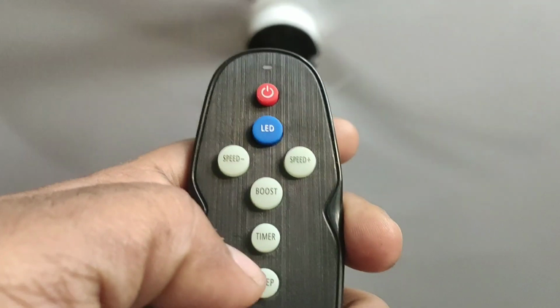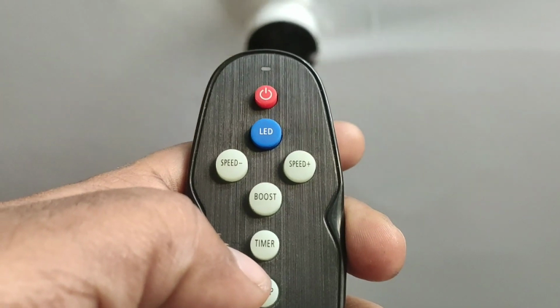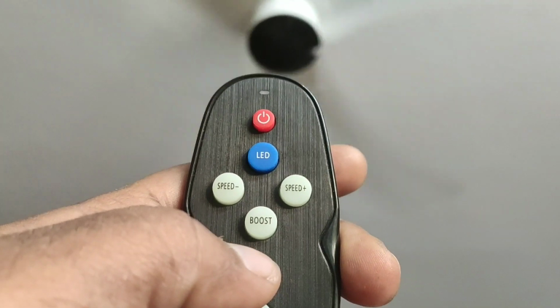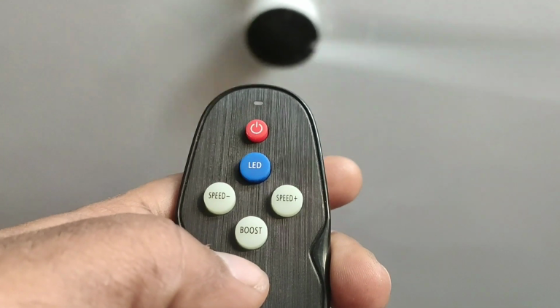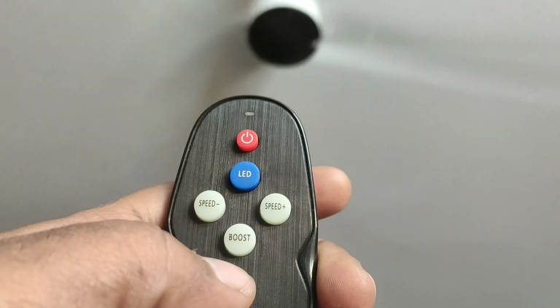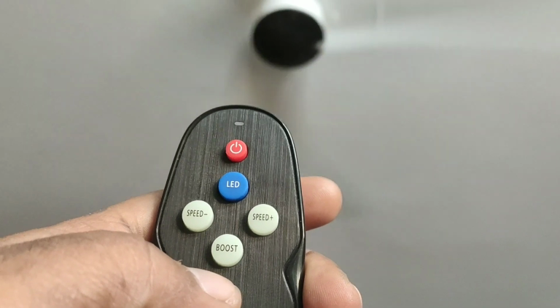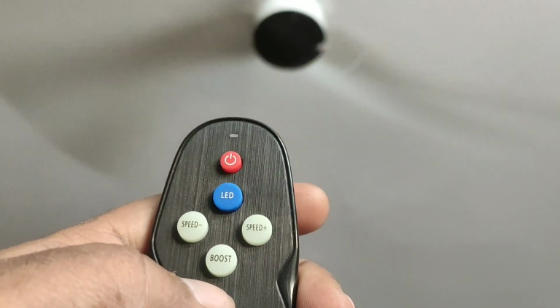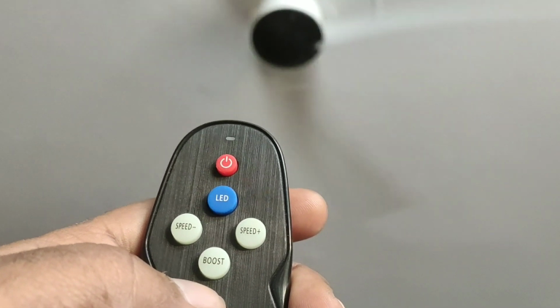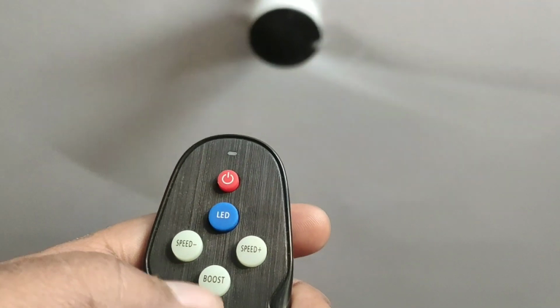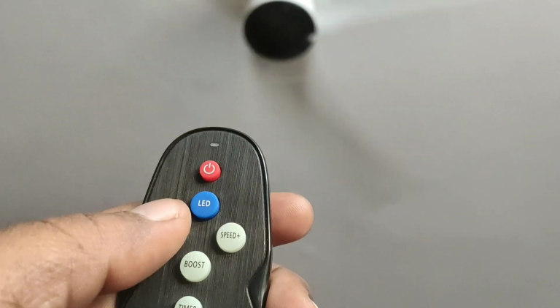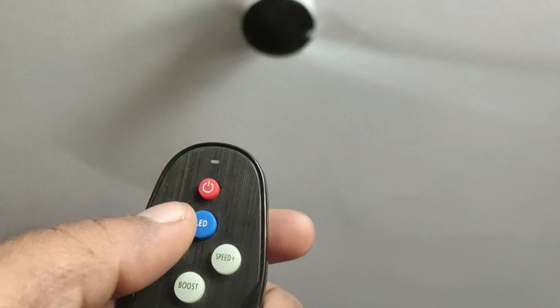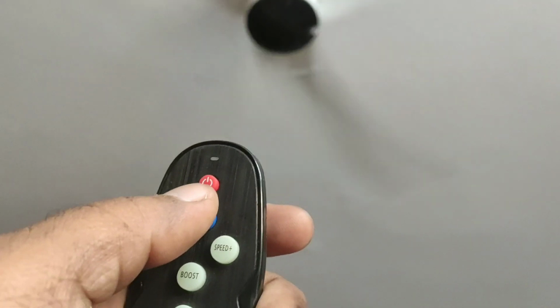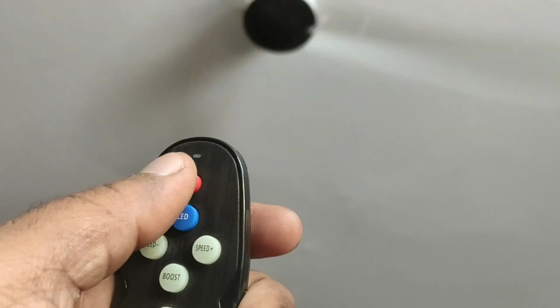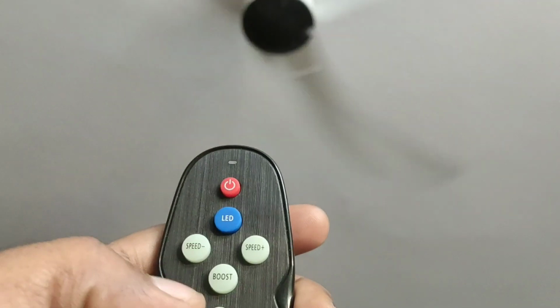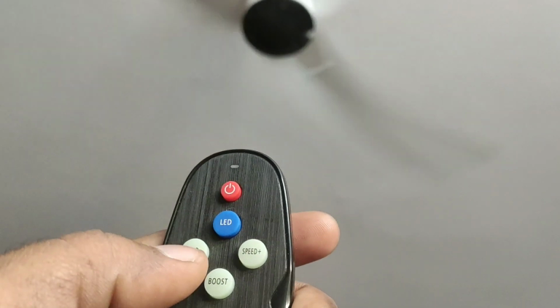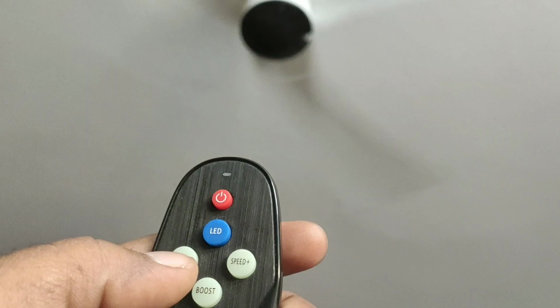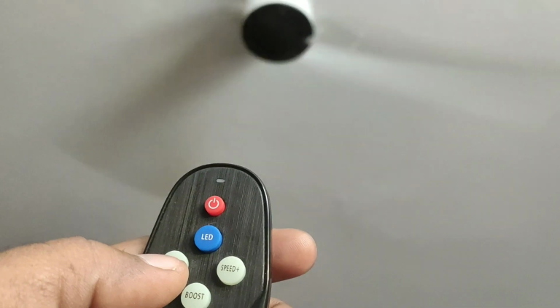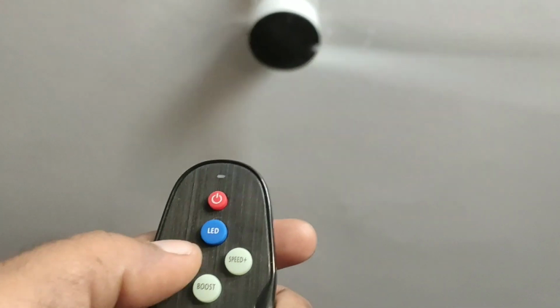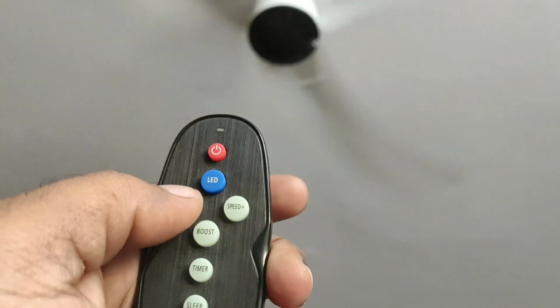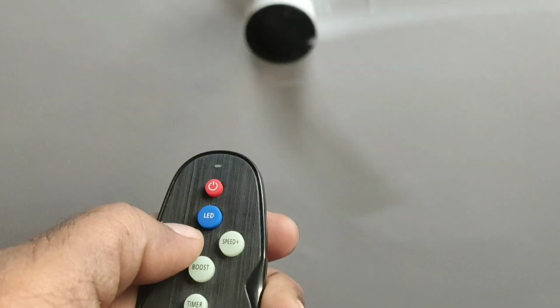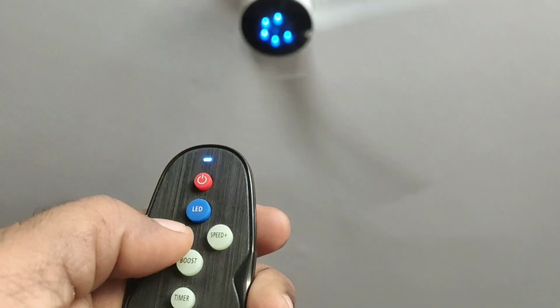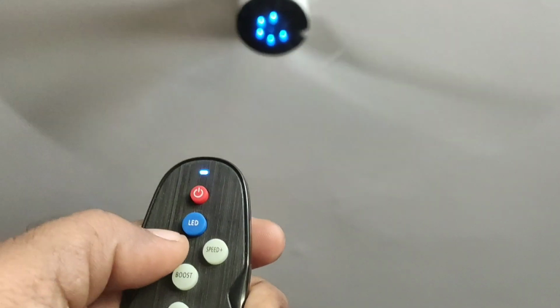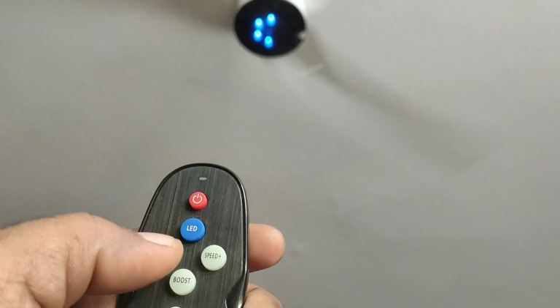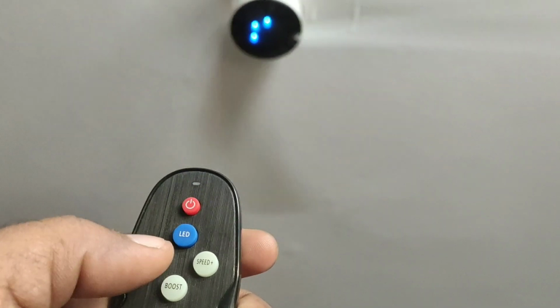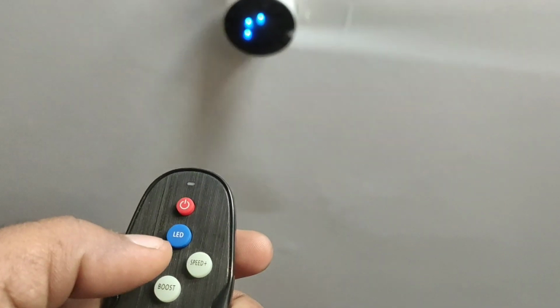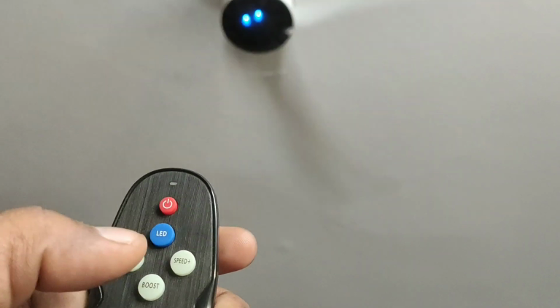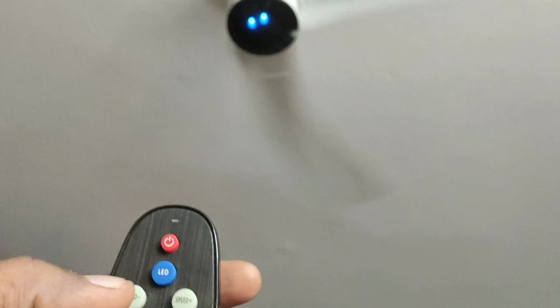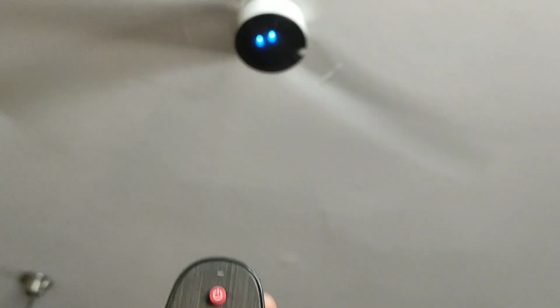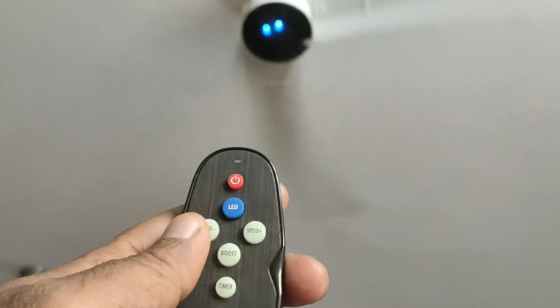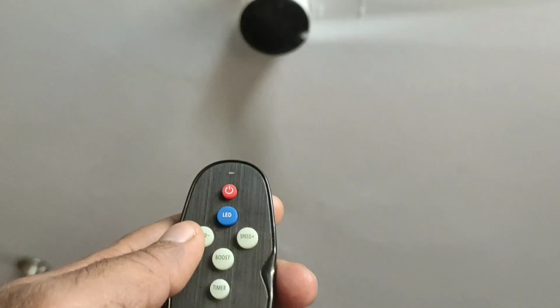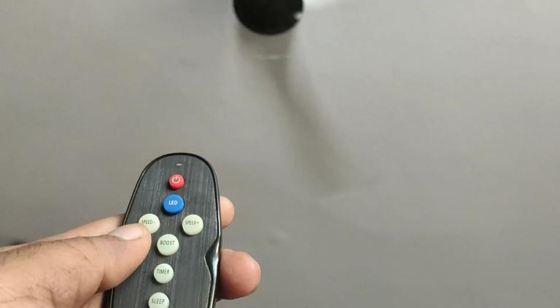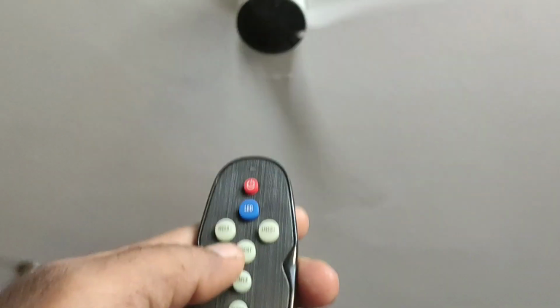The remote quality is excellent. There is also a boost button — you can boost the speed immediately to speed 6 for 1 hour or so. It is called the boost button.